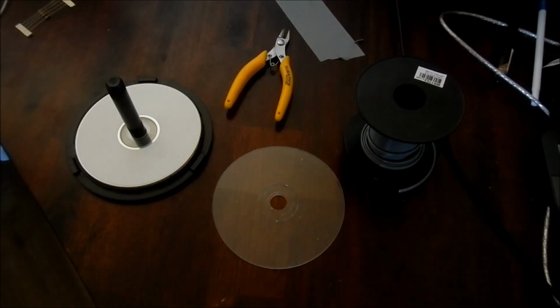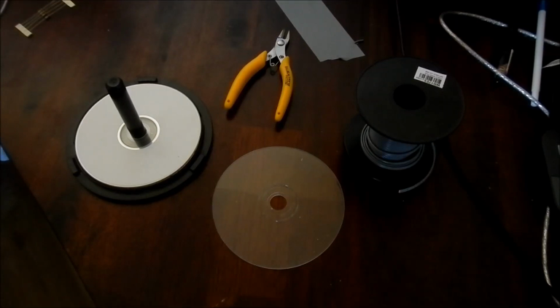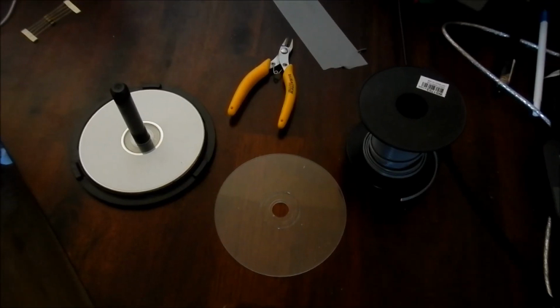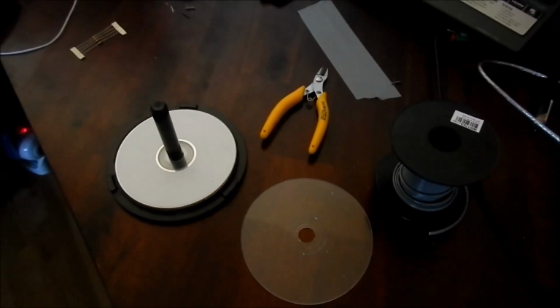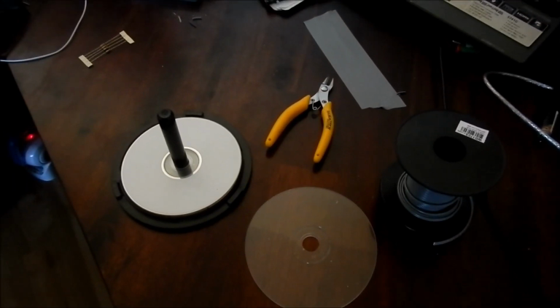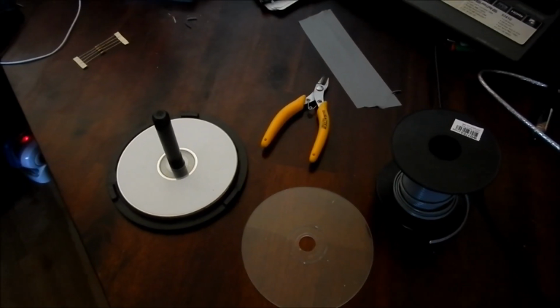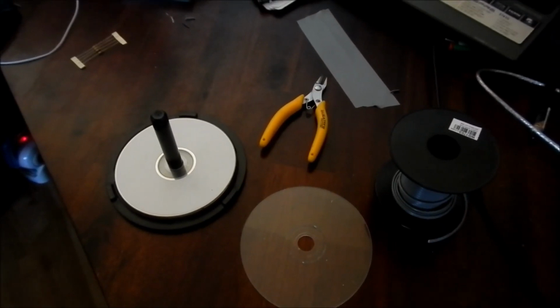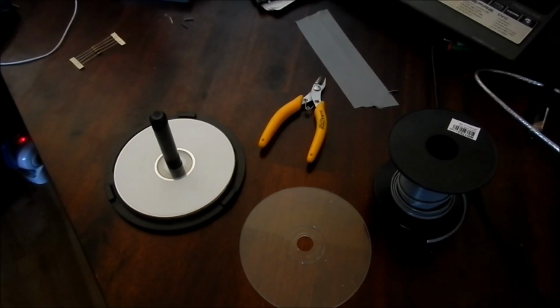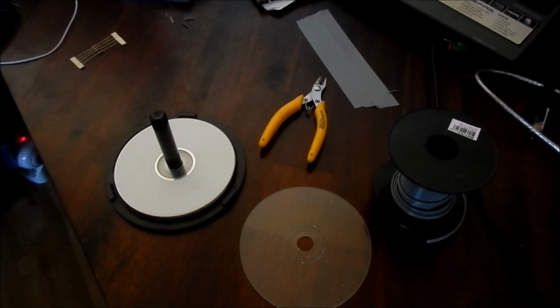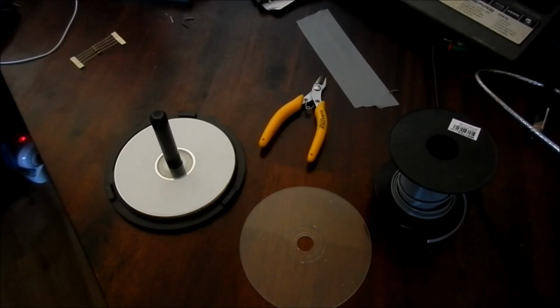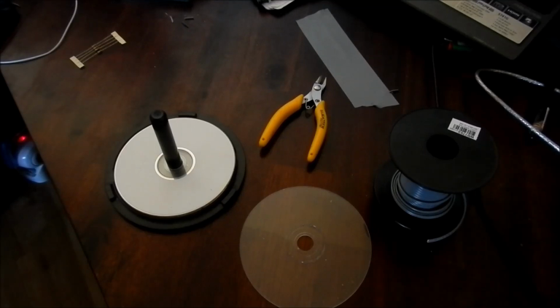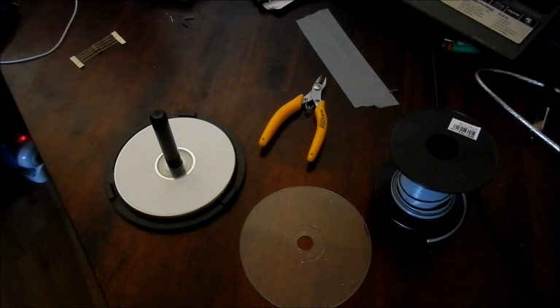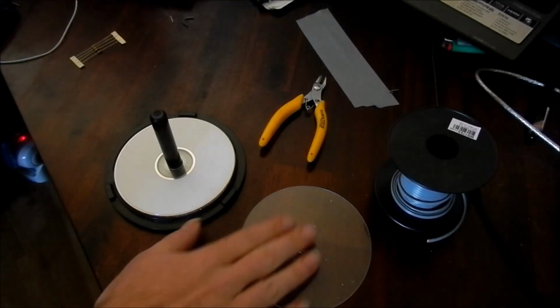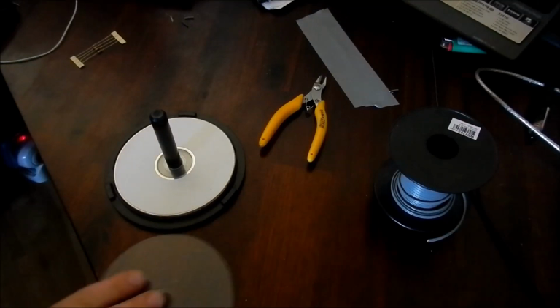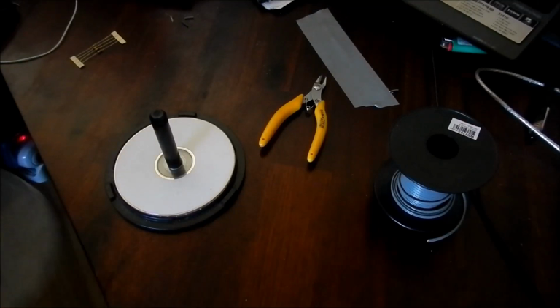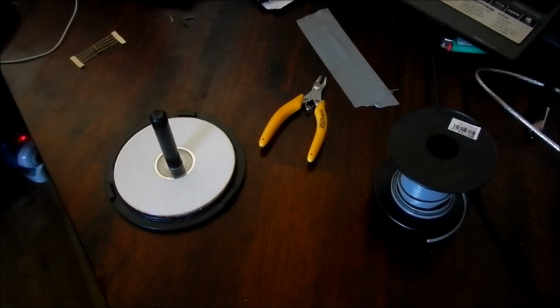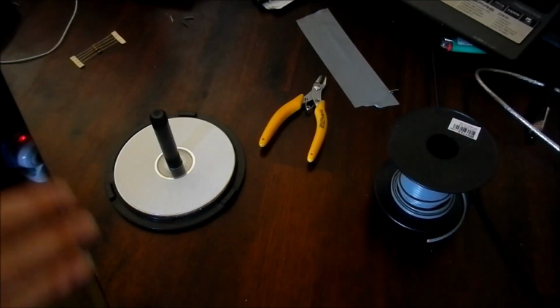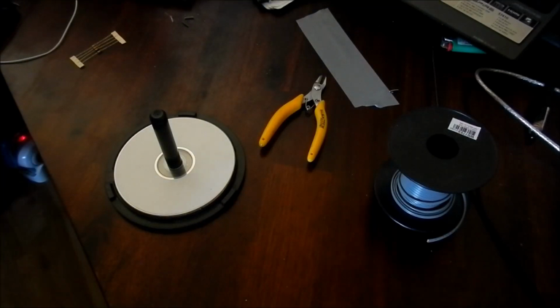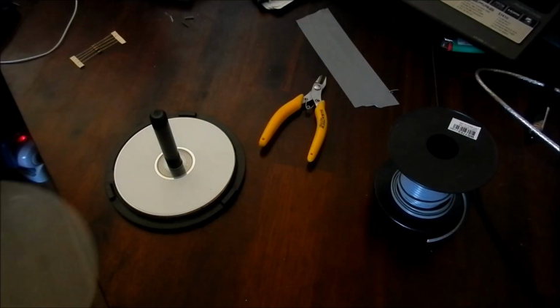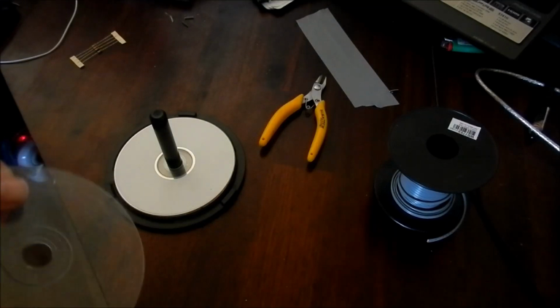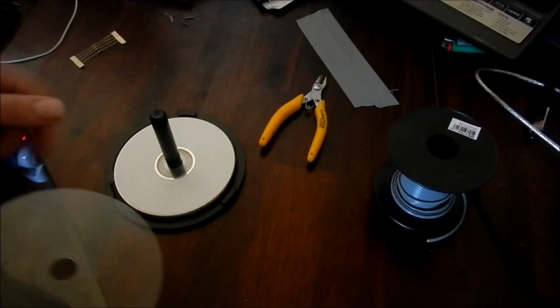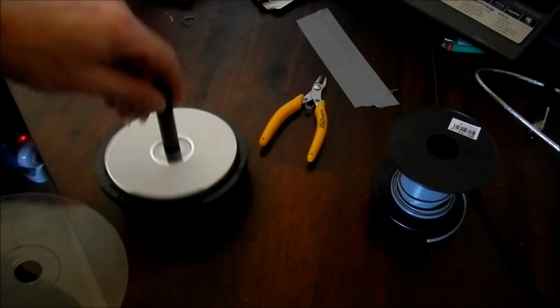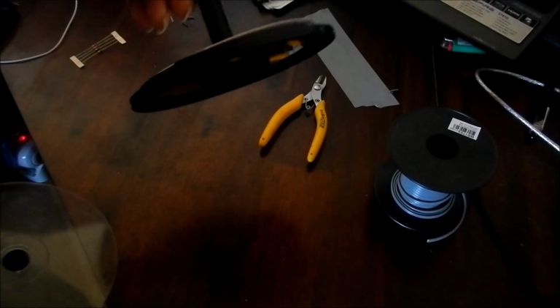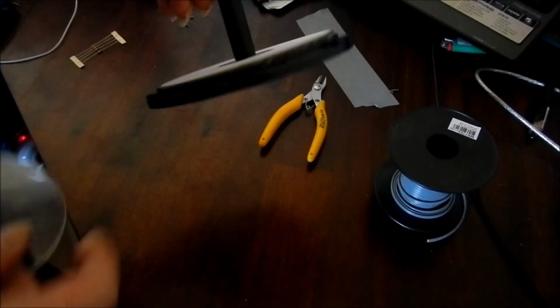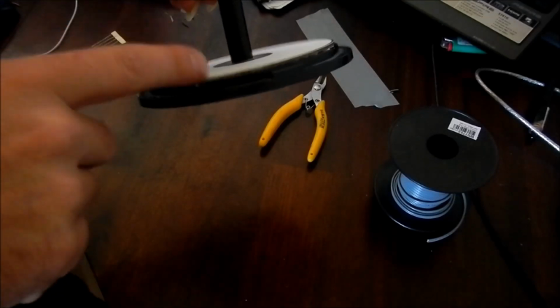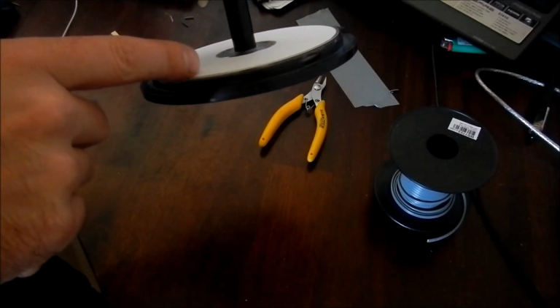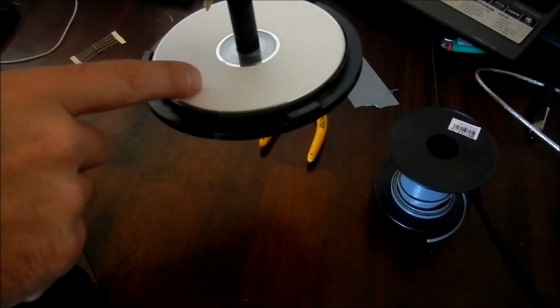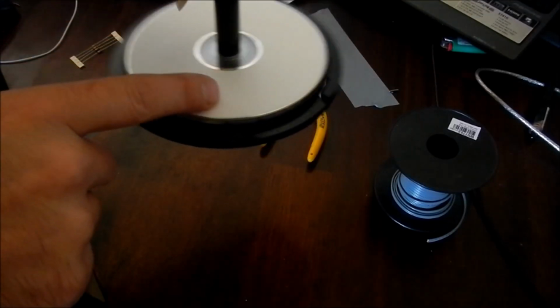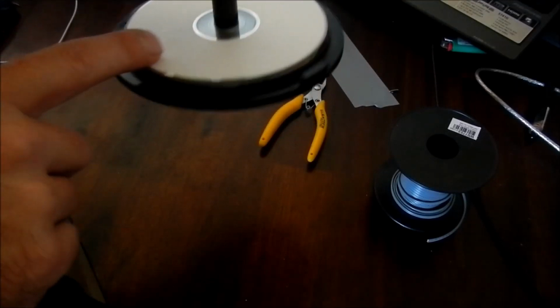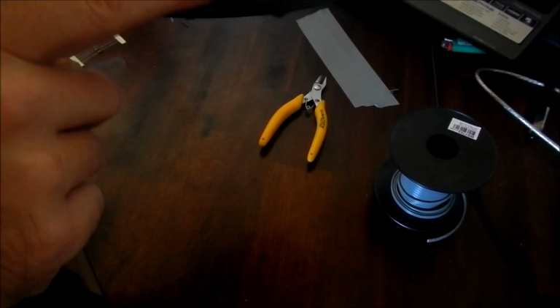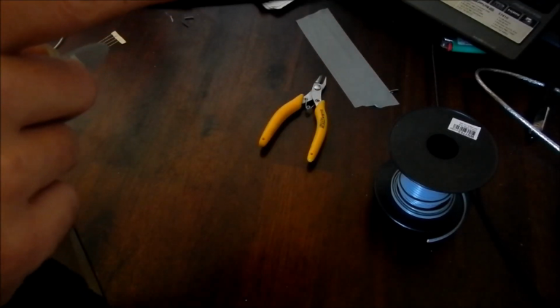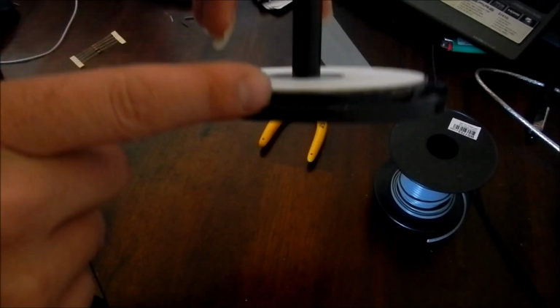G'day there everybody. I just wanted to do a quick one today to show you how to make one of these biophilic pancake coils if you've never made one. Now what I have here is a CD spindle with a couple of CDs to give me a bit of a space up from the little rim at the bottom.